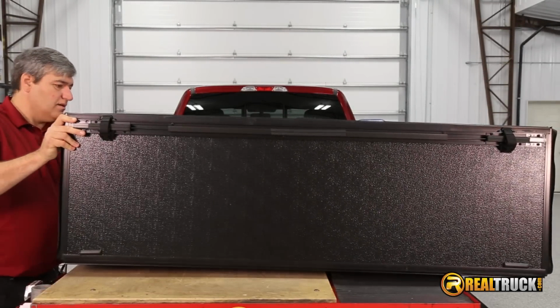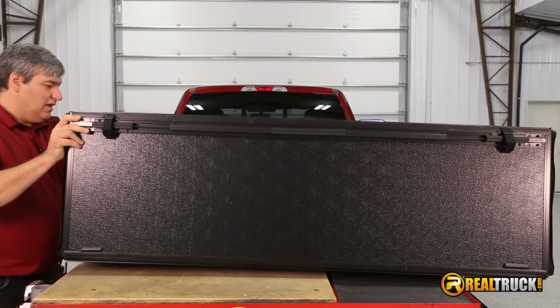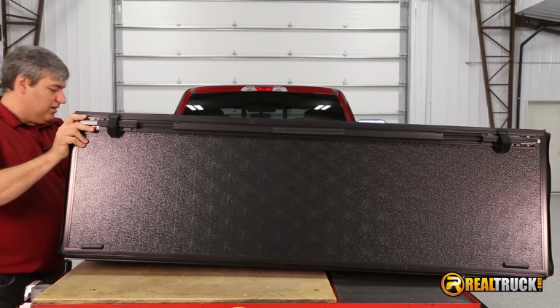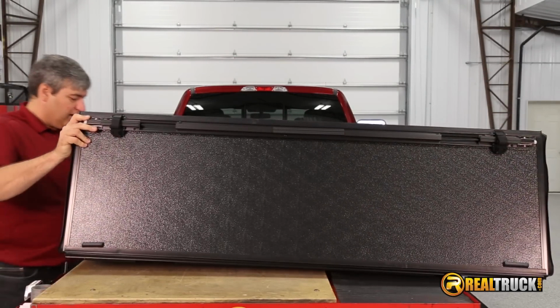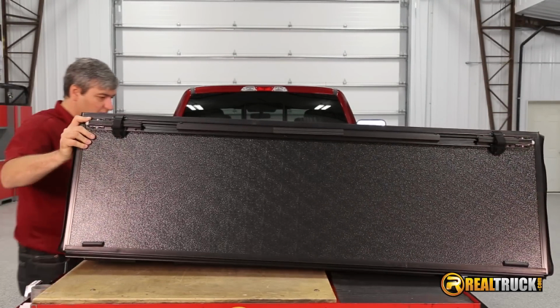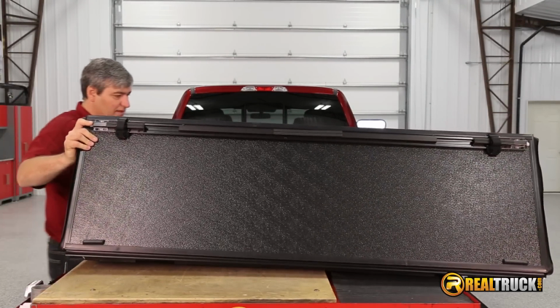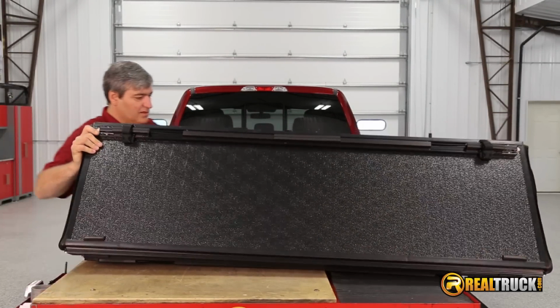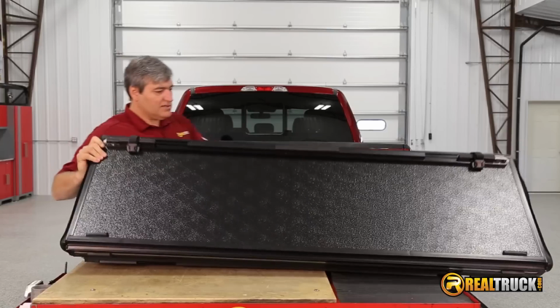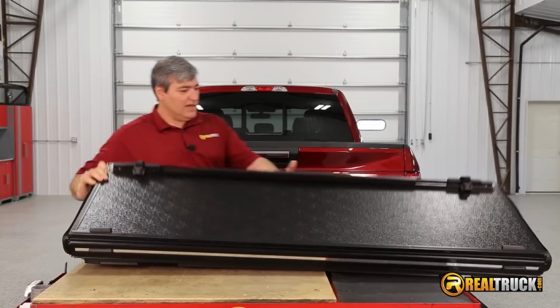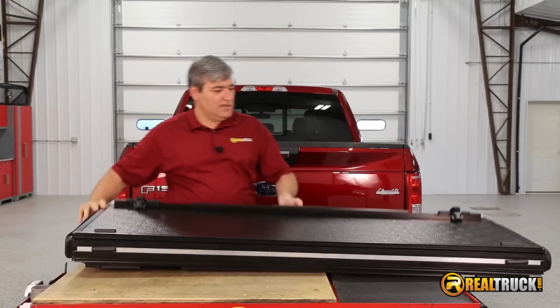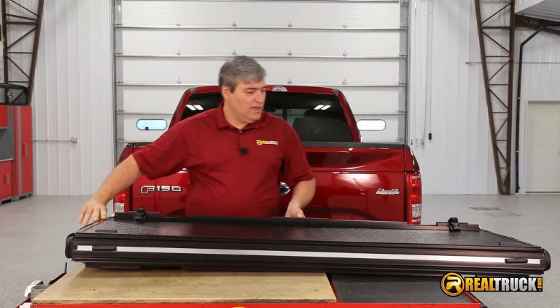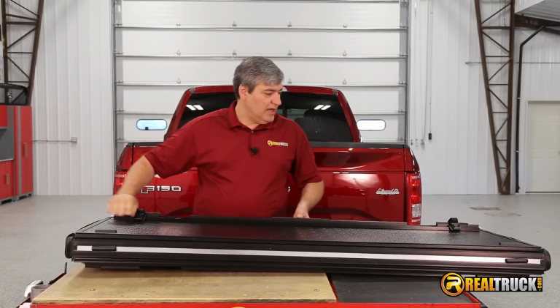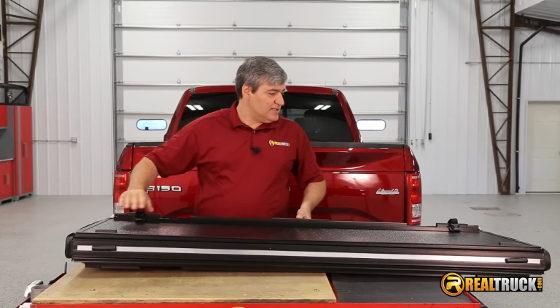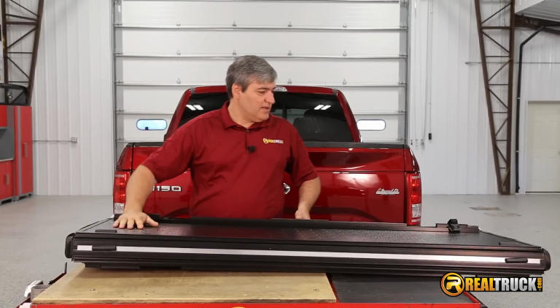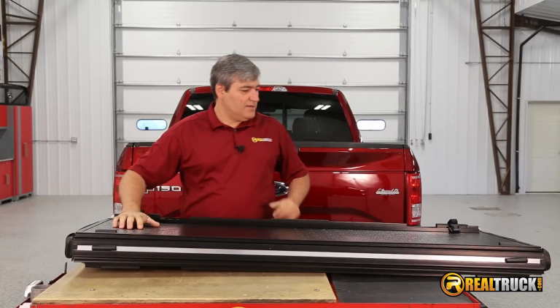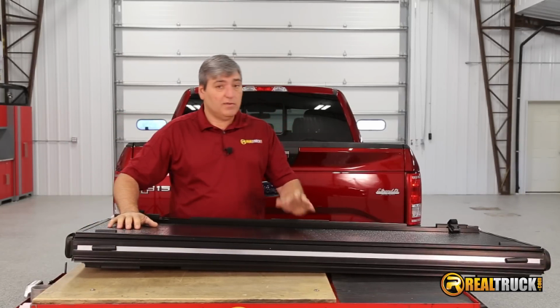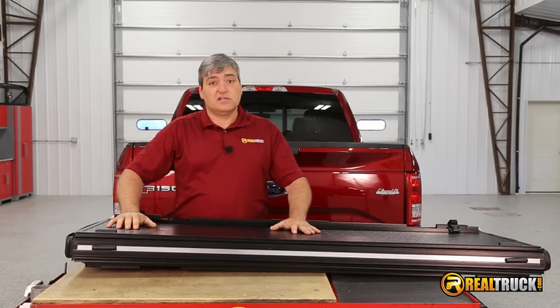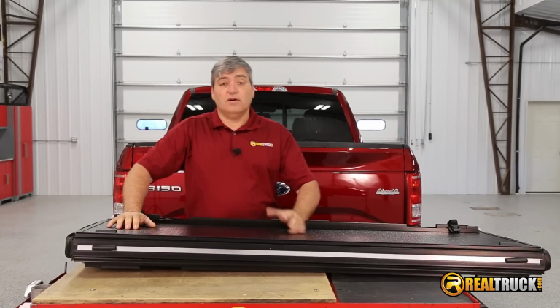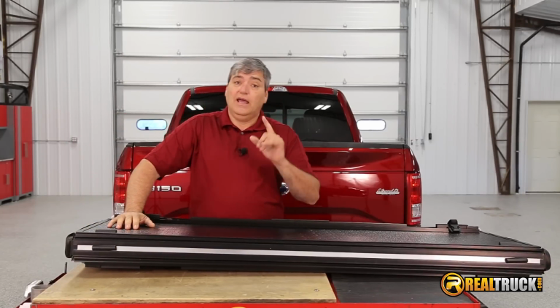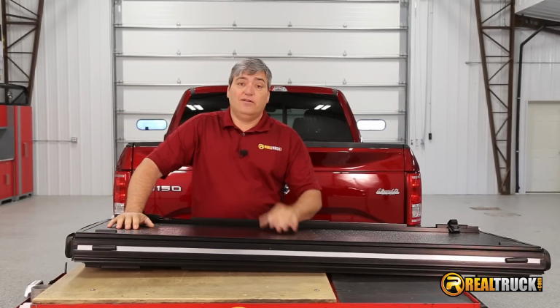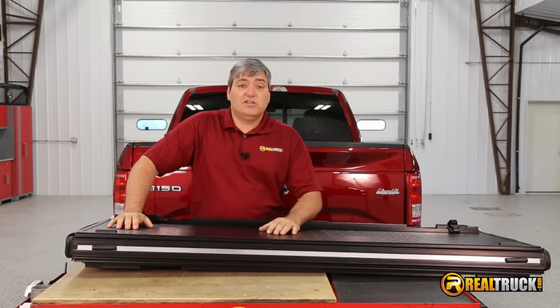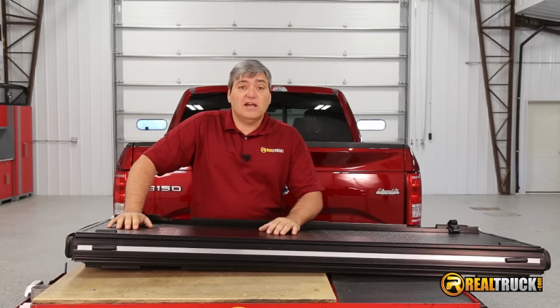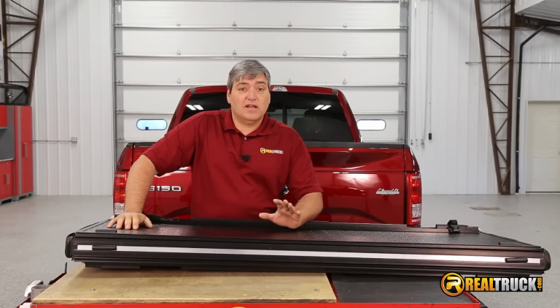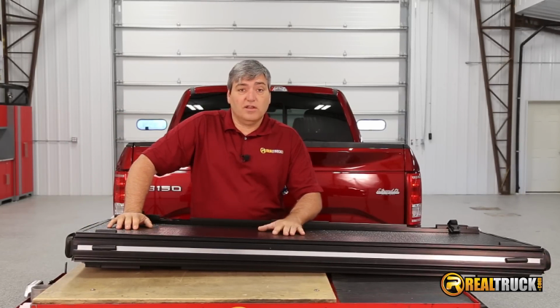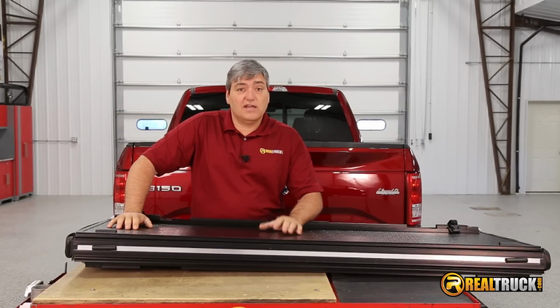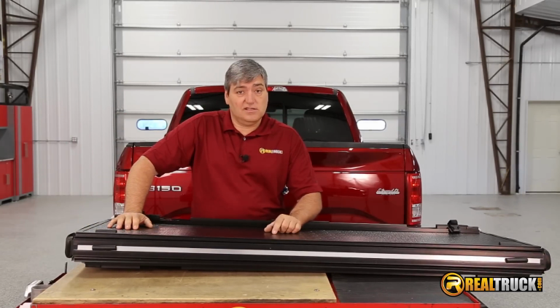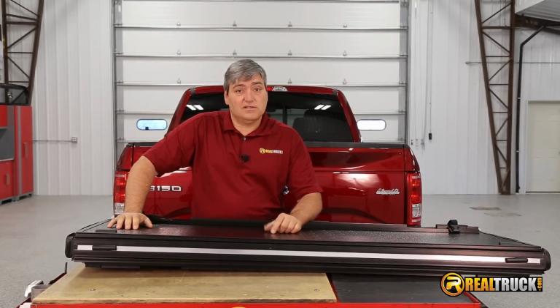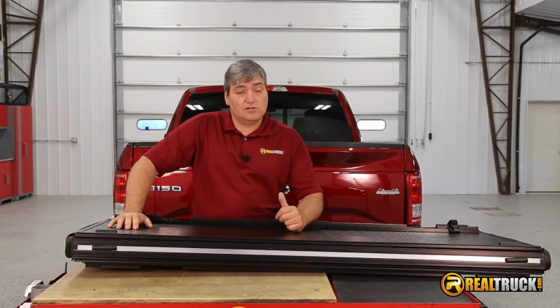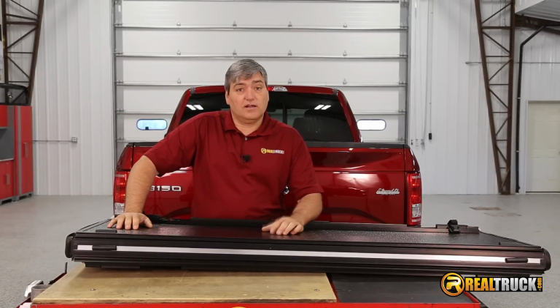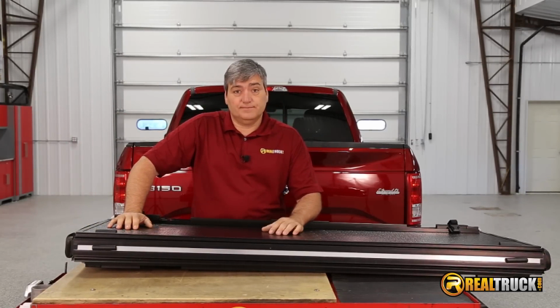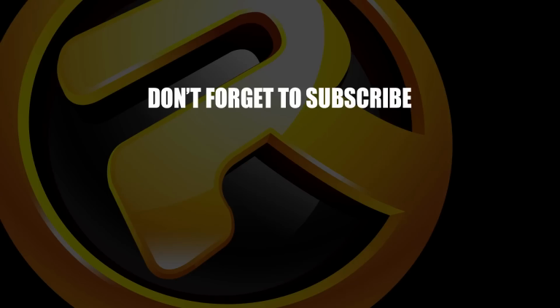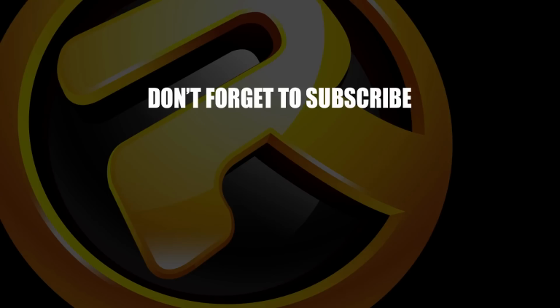So there you go — that's what it looks like, guys. And that's everything that comes in the box. I don't know about you guys, but I'm really excited to see this on the truck. I think it's something that I can do.